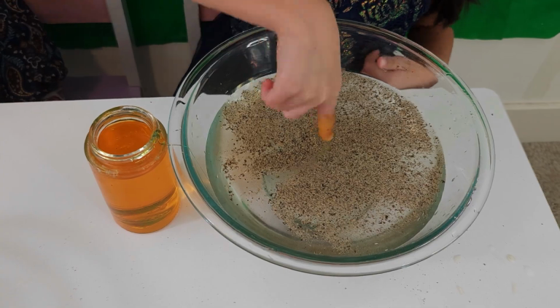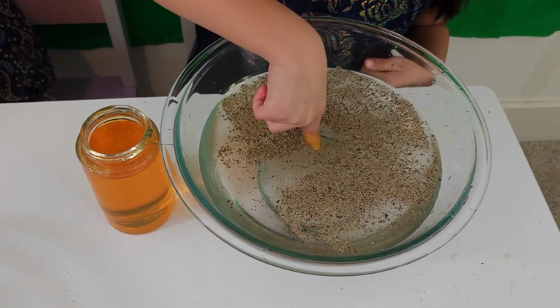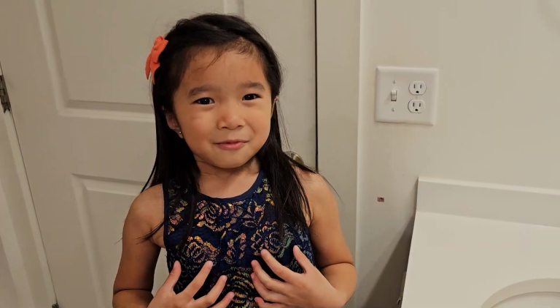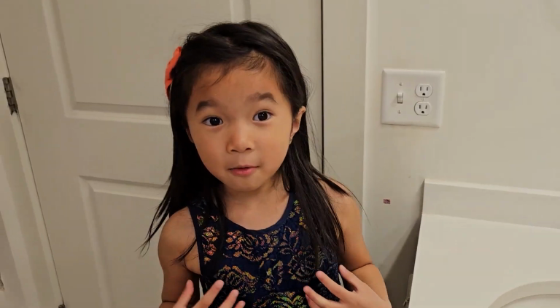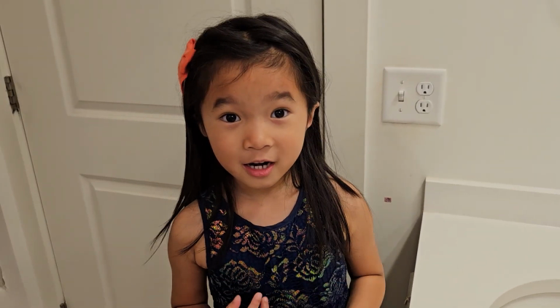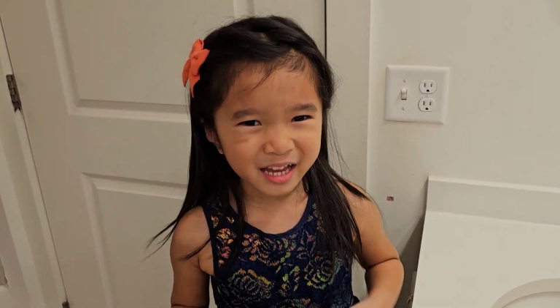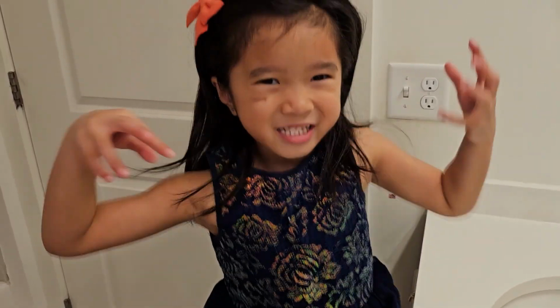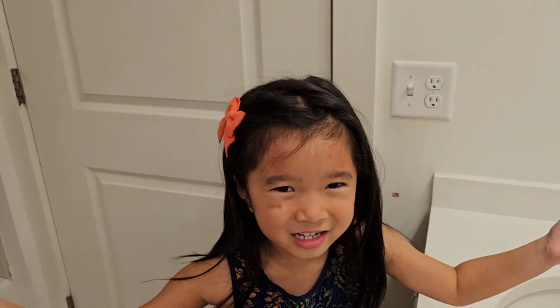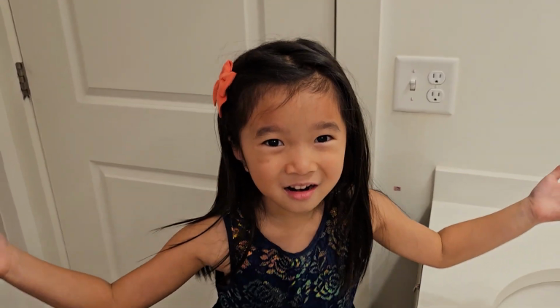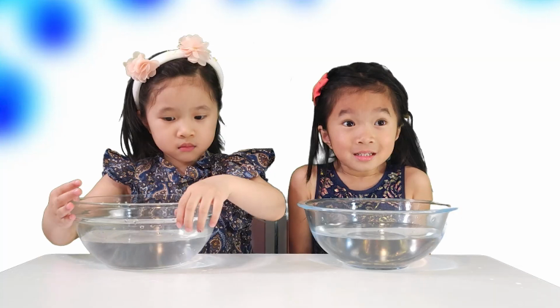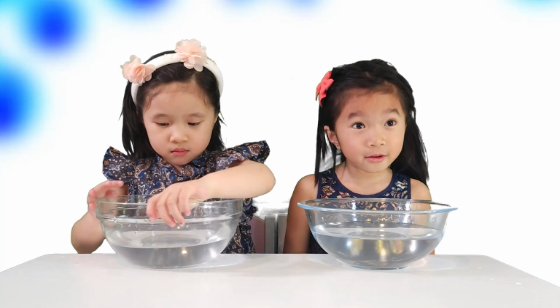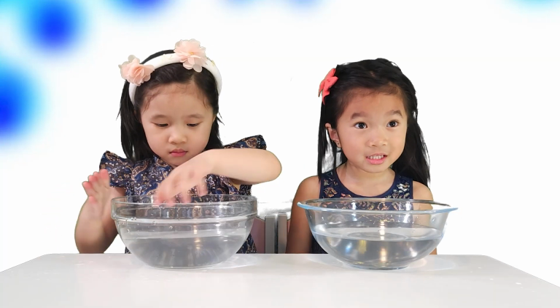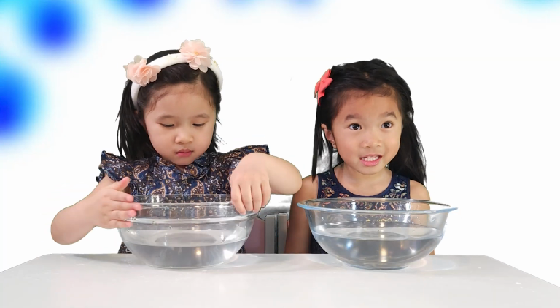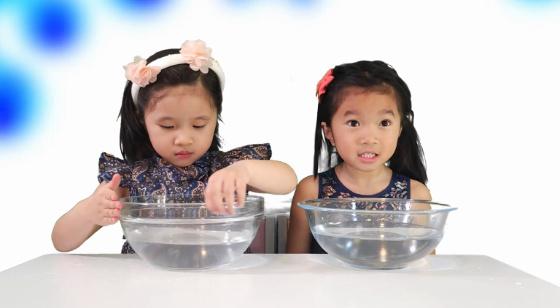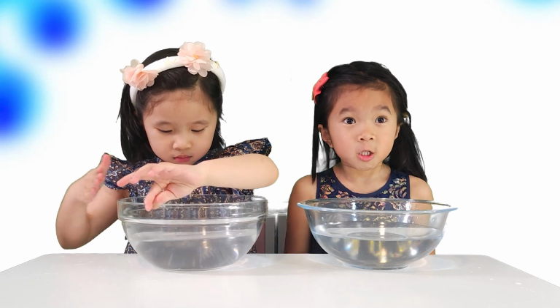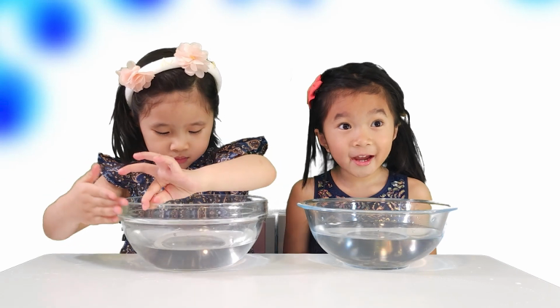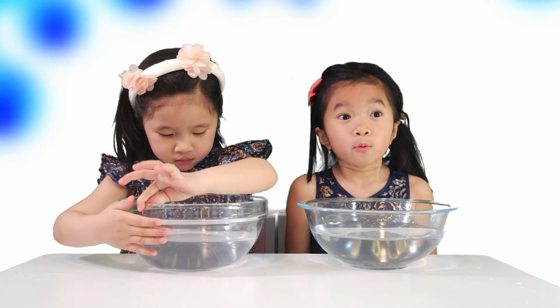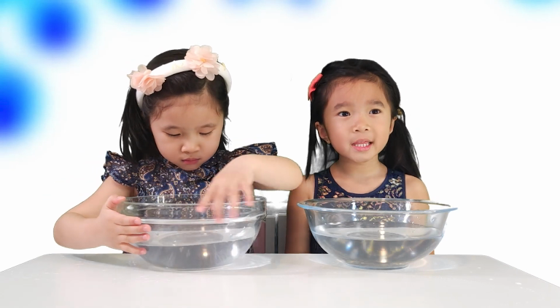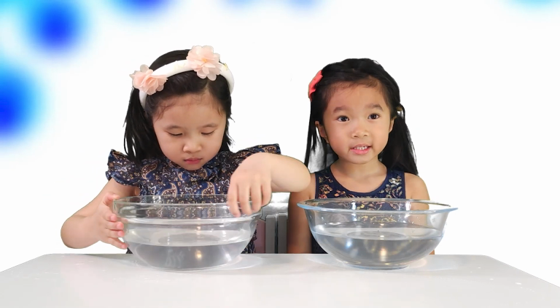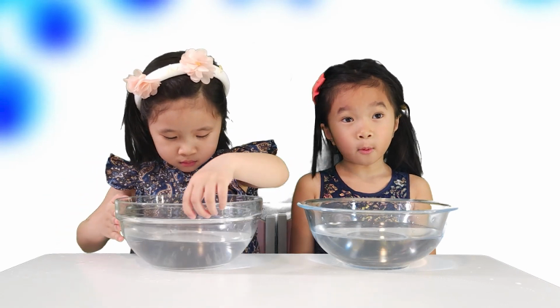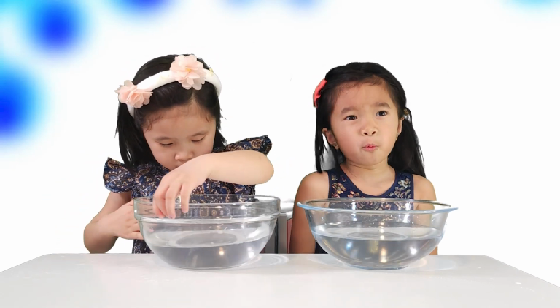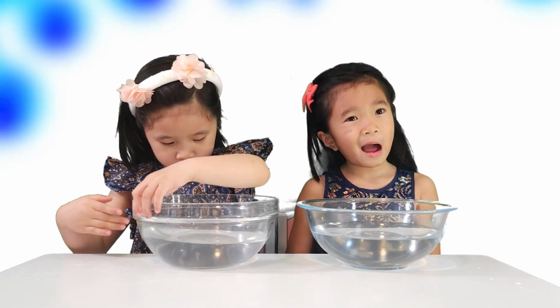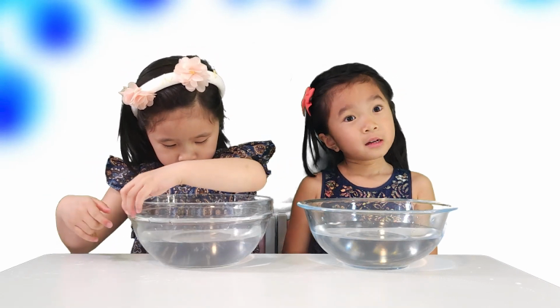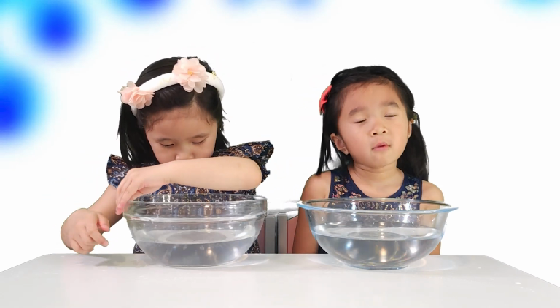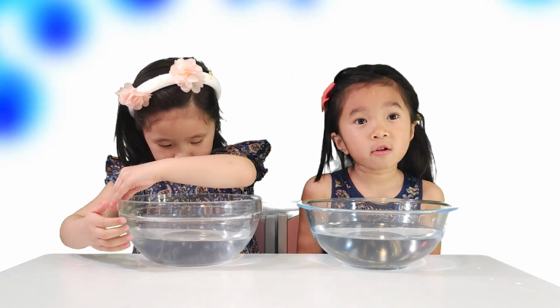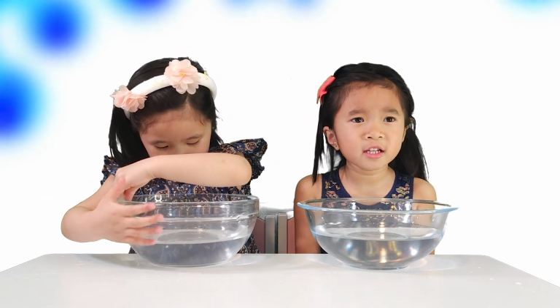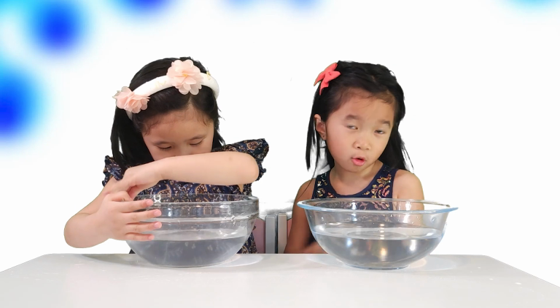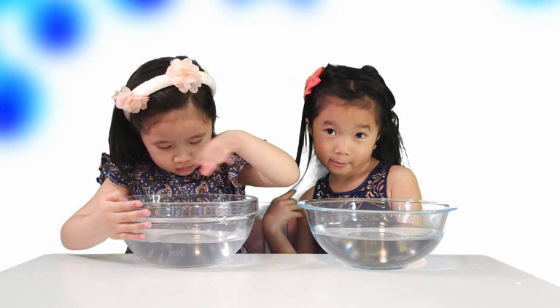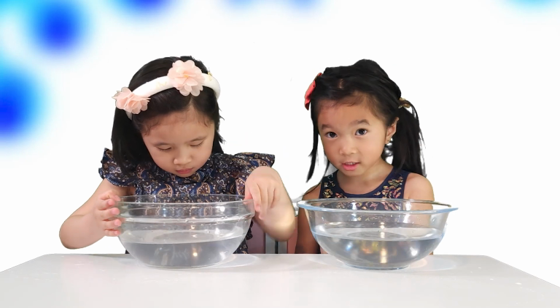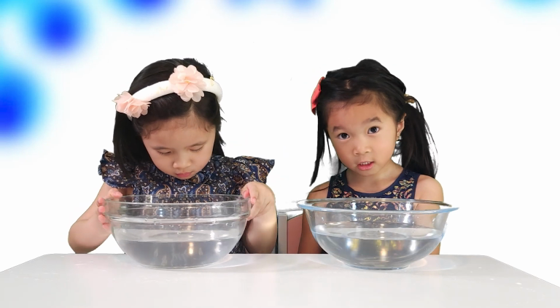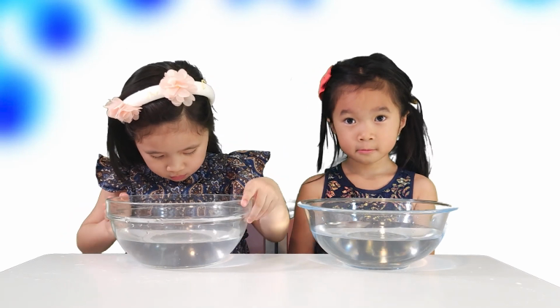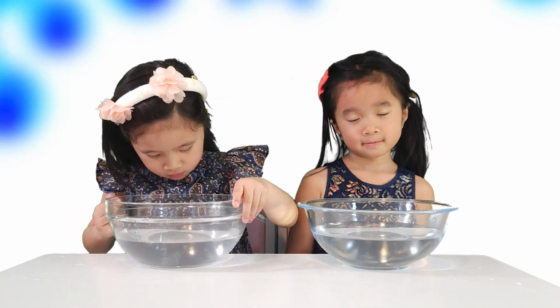We're going to wash our hands like a doctor! Hi, you kid scientists! Today, we're going to discover why washing your hands is super important. Absolutely!